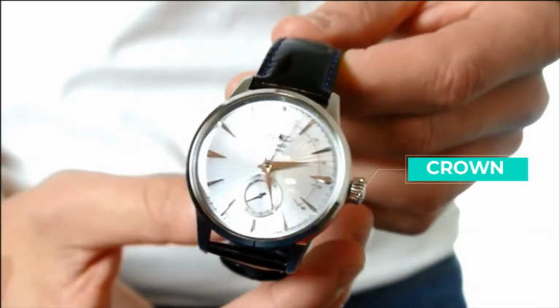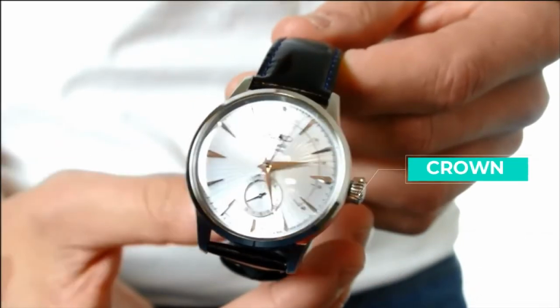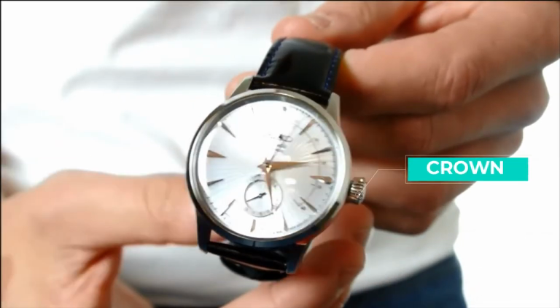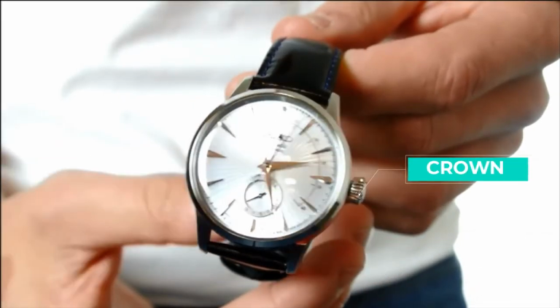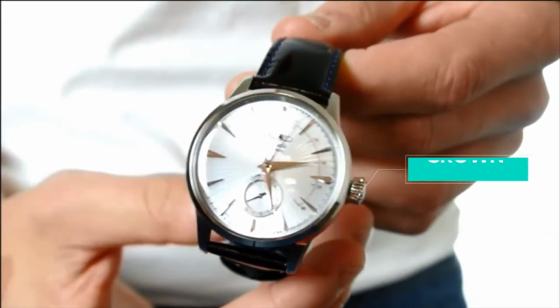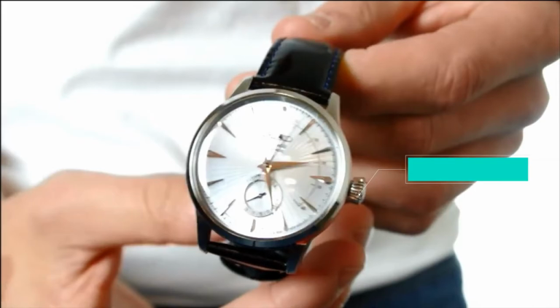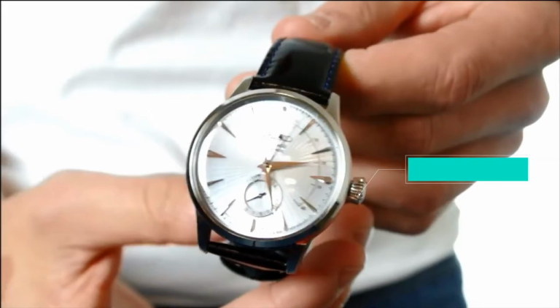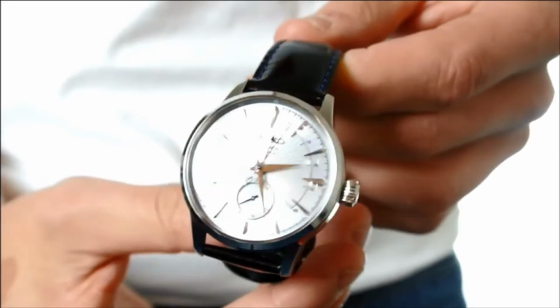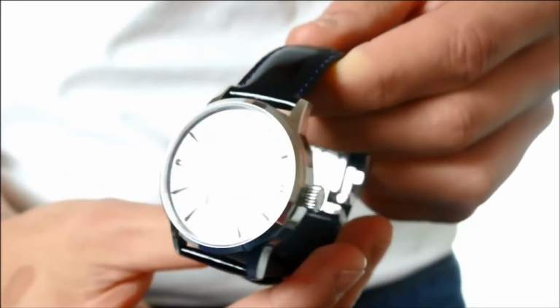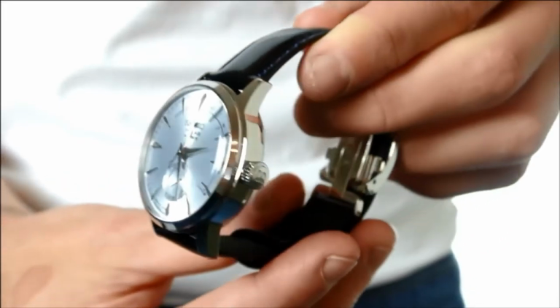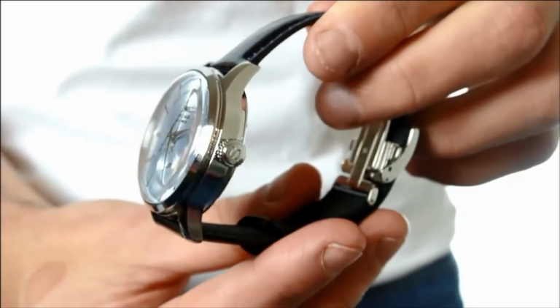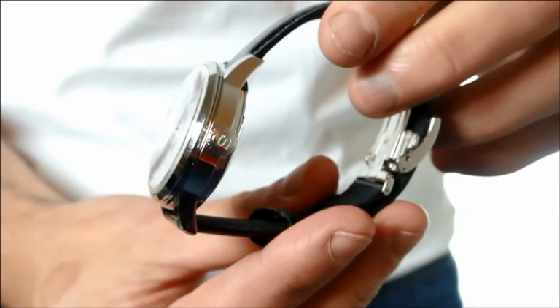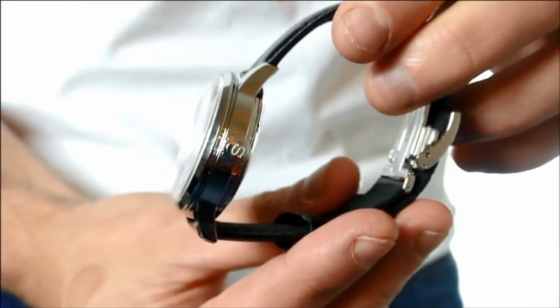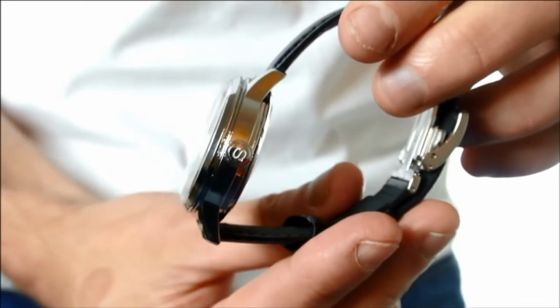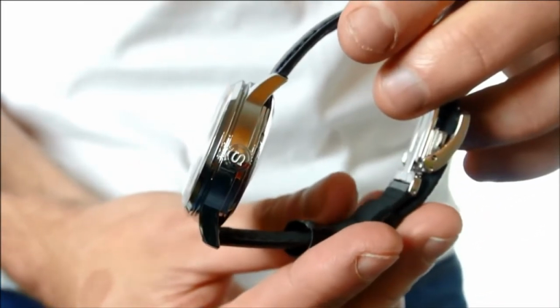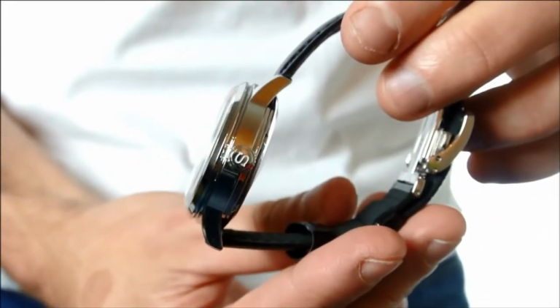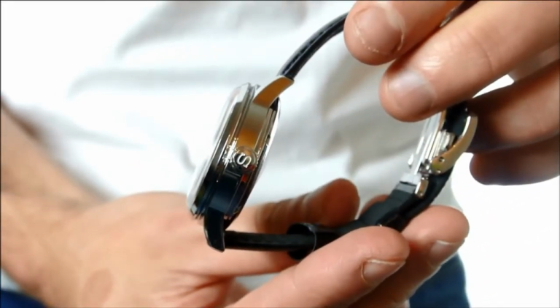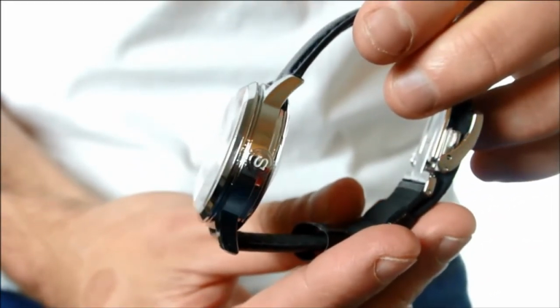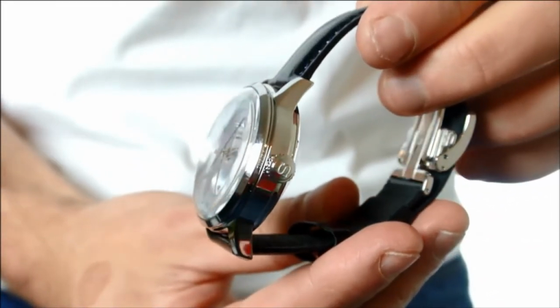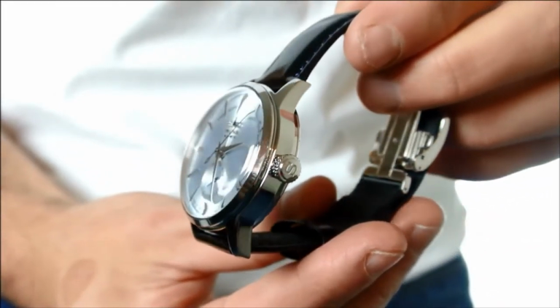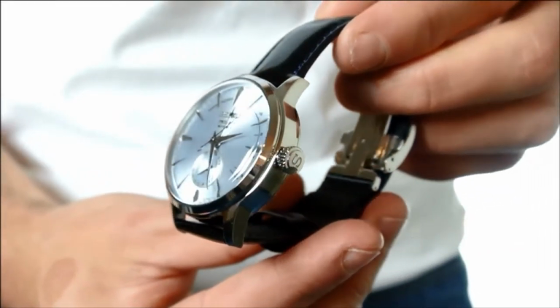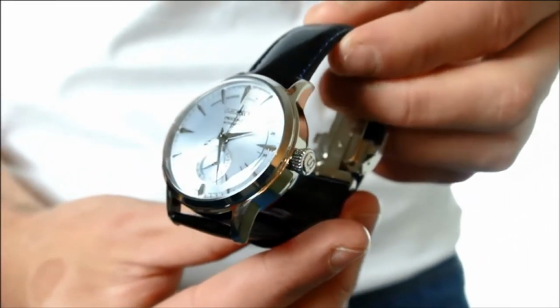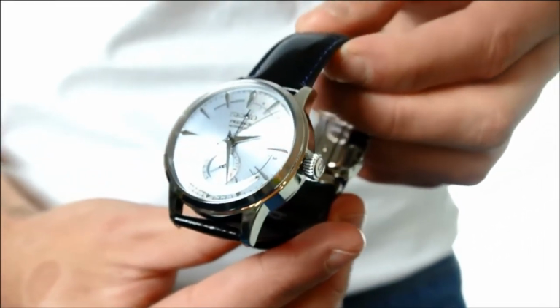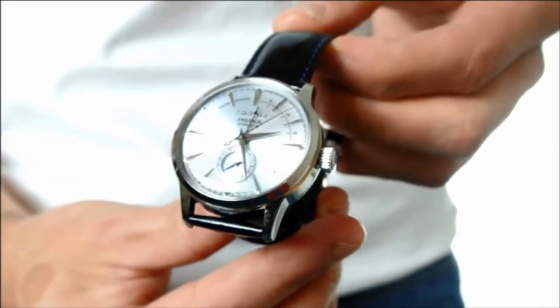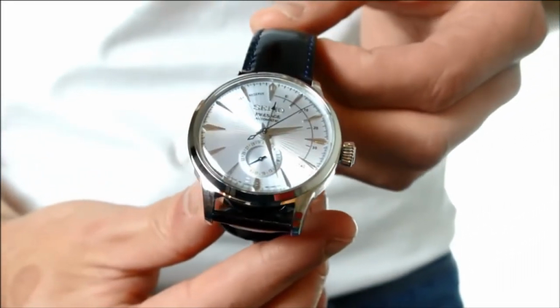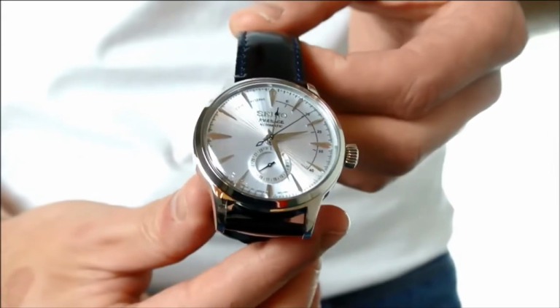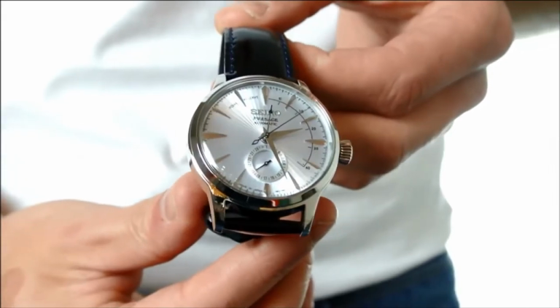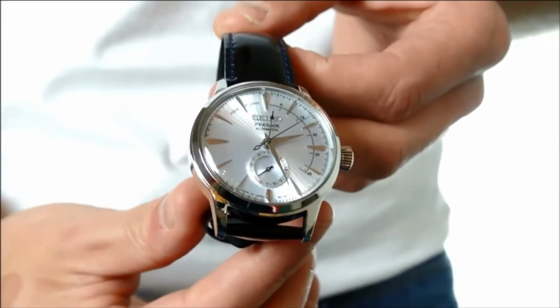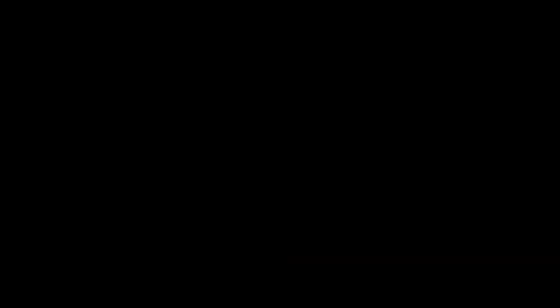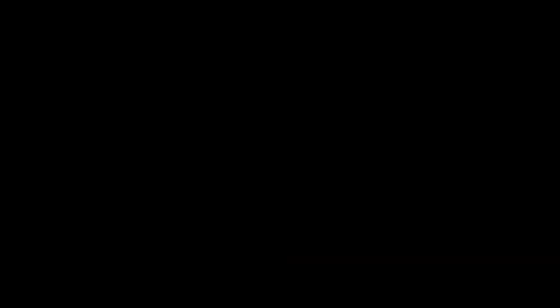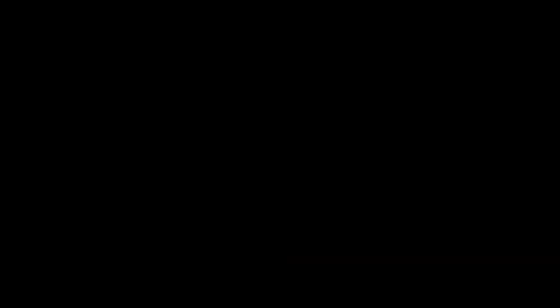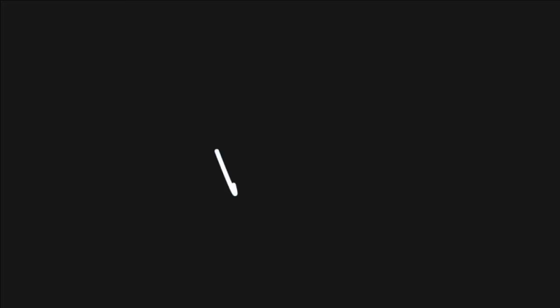The case has an oversized crown at three o'clock and, despite its size, it works very well with the watch, simplifying time setting and winding.